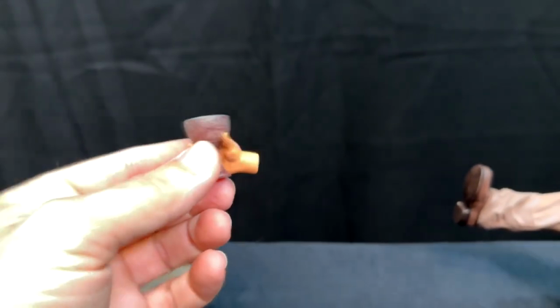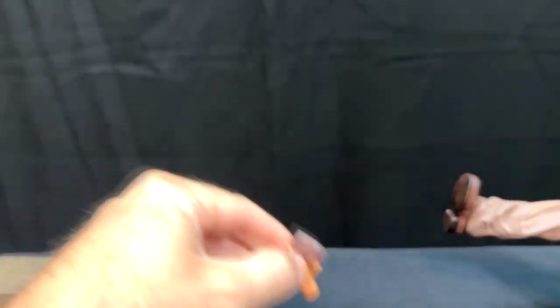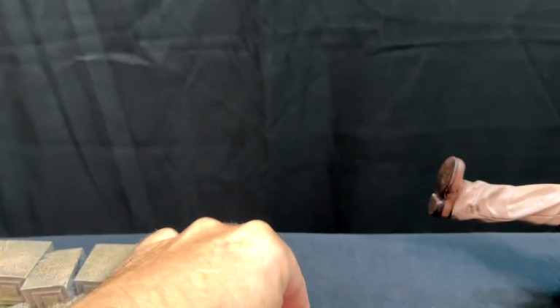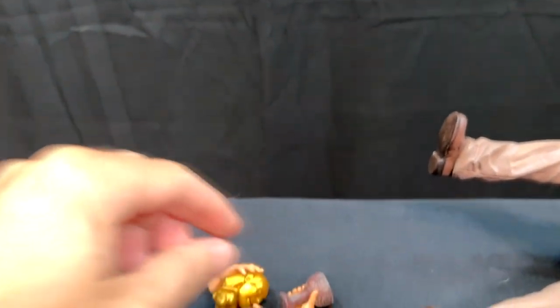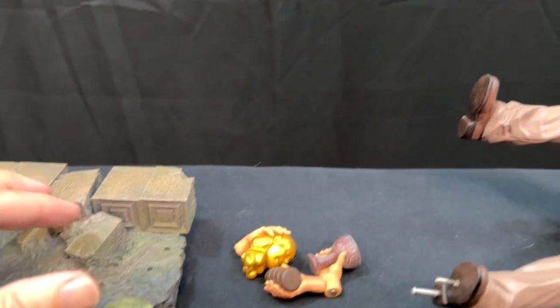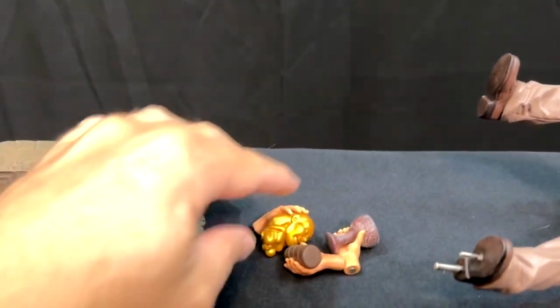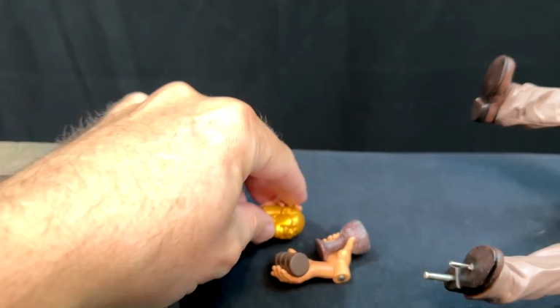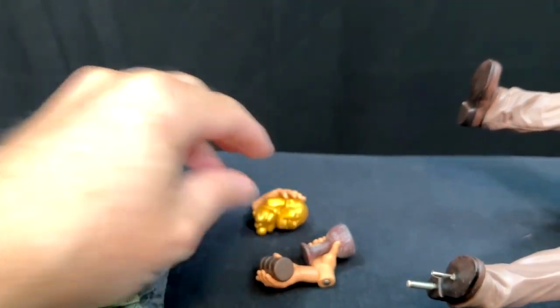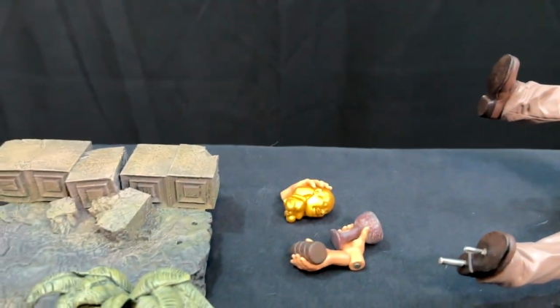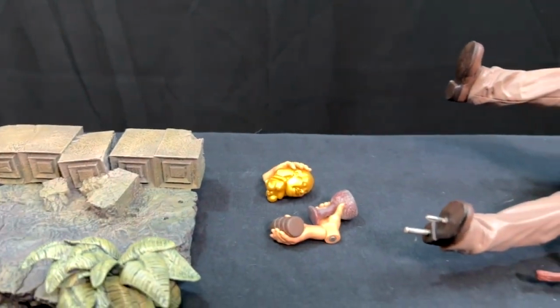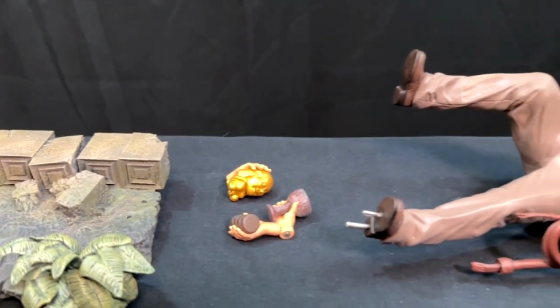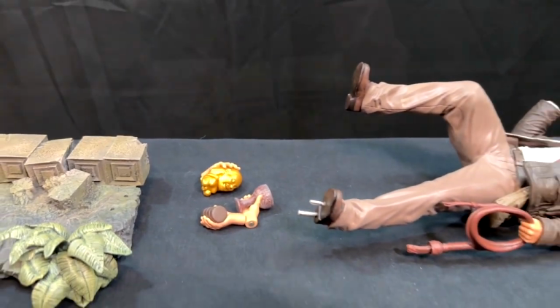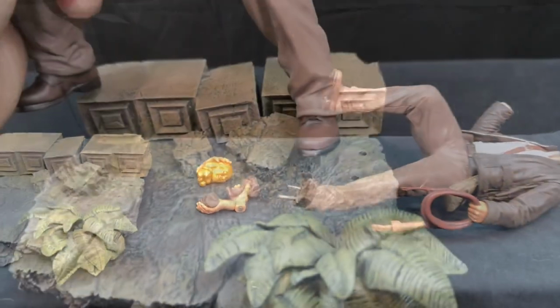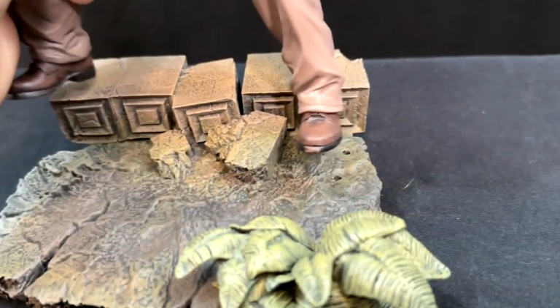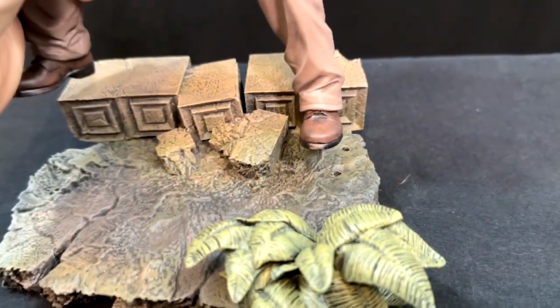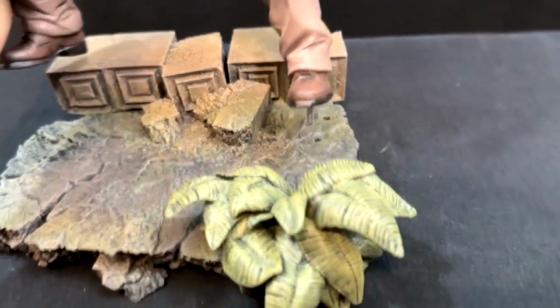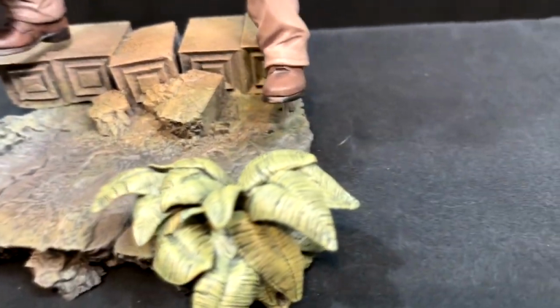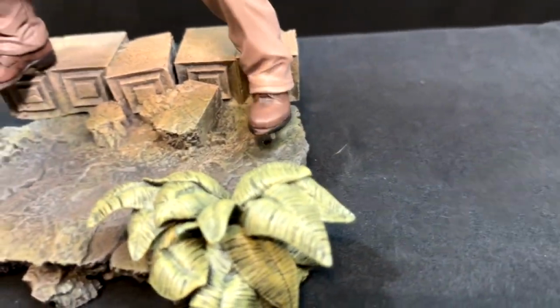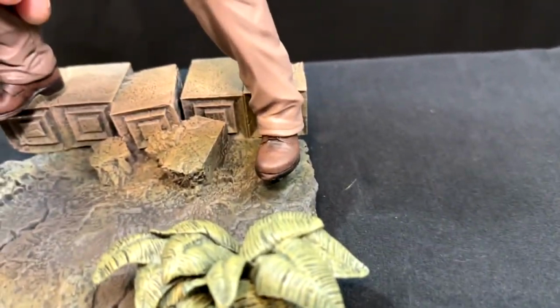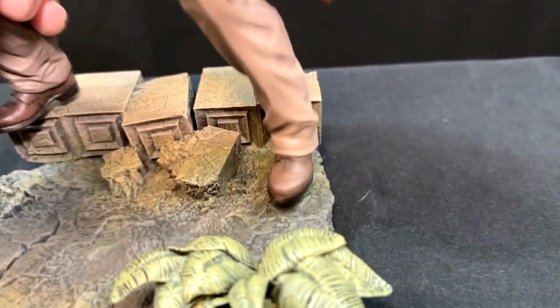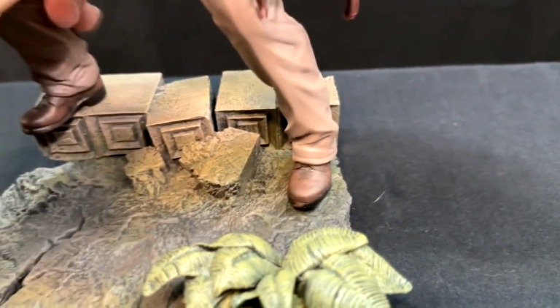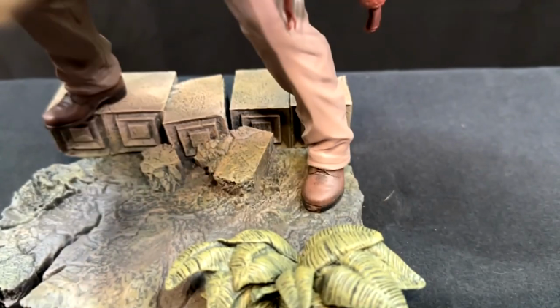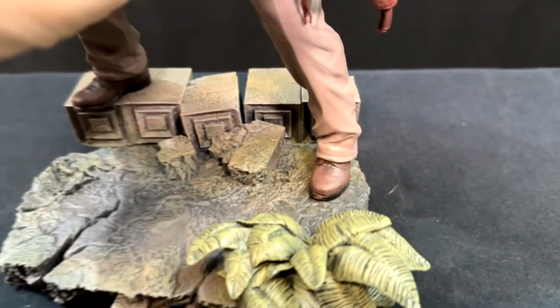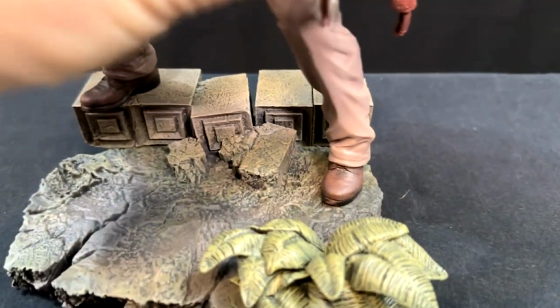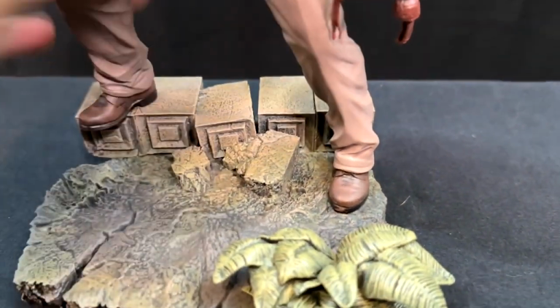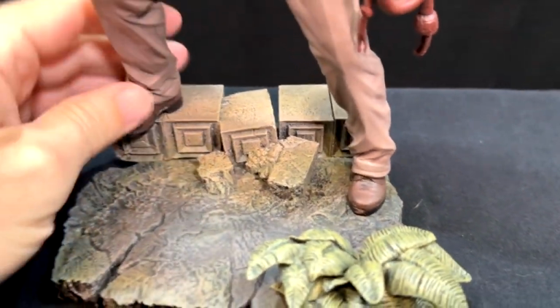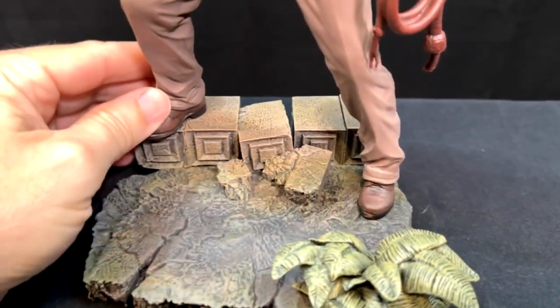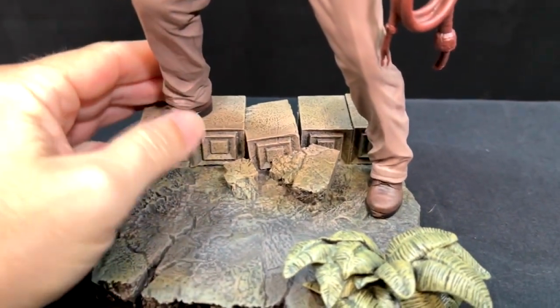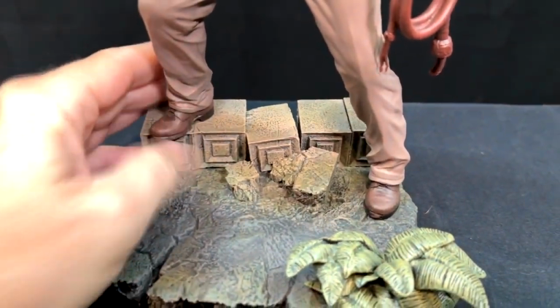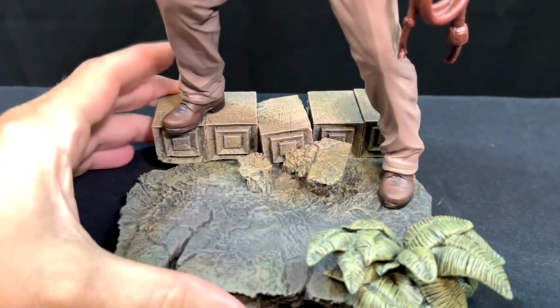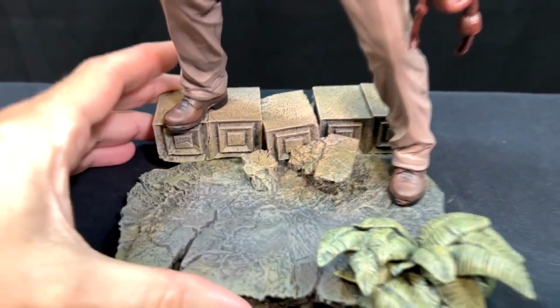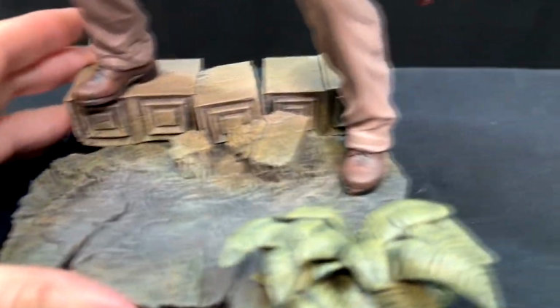There are three hands, and this is why it's called Treasures. You have the option of using the Idol from Raiders of the Lost Ark, the Sankara Stone from Temple of Doom, or the Holy Grail from Last Crusade — just depending on what your favorite movie is or if you want to swap it out. Putting him together is easy; those pegs pop right into the holes of the base and he just snaps right in. Good, sturdy, easy fit.